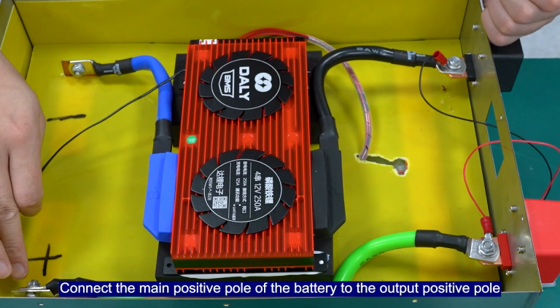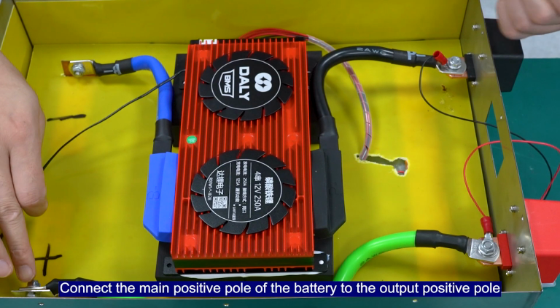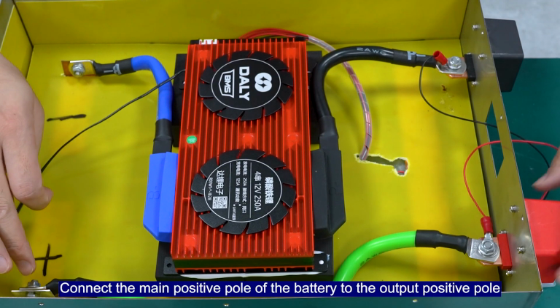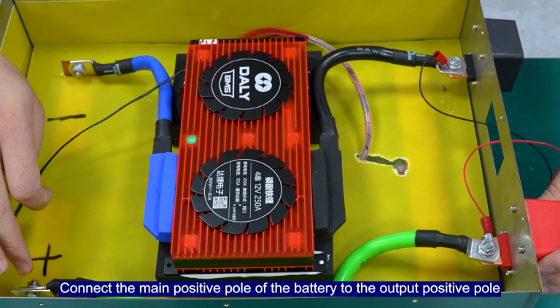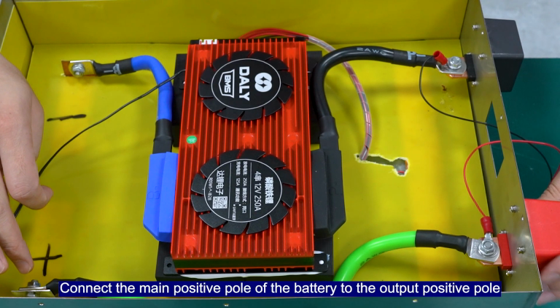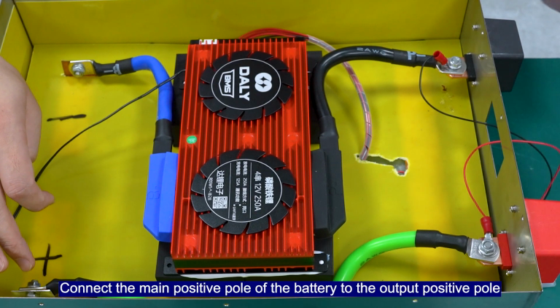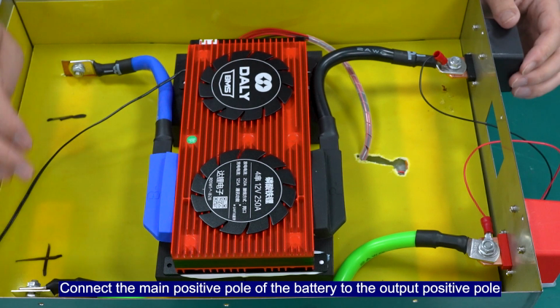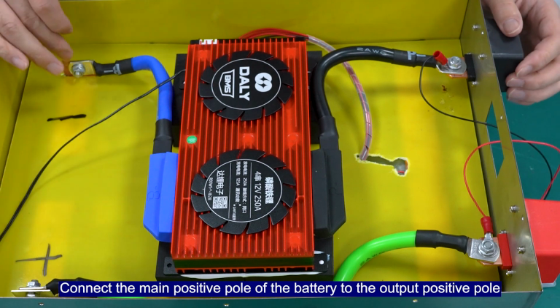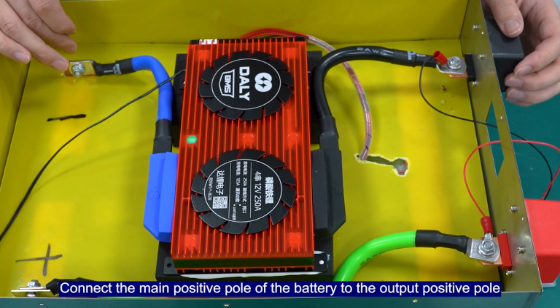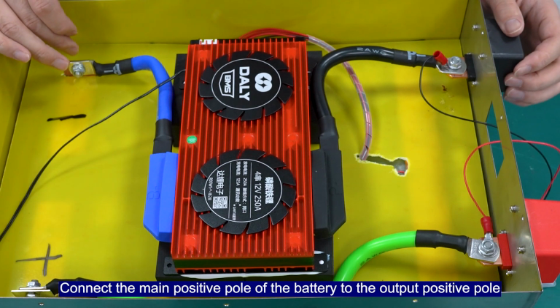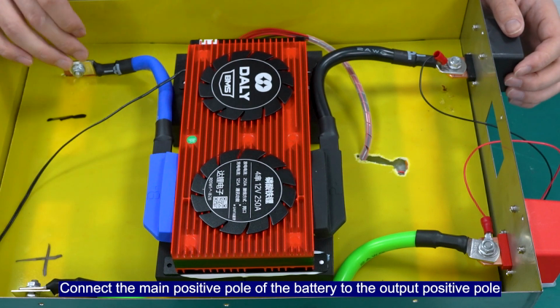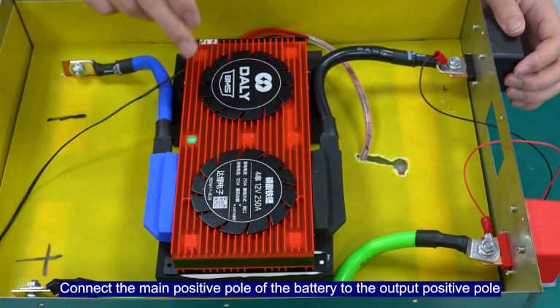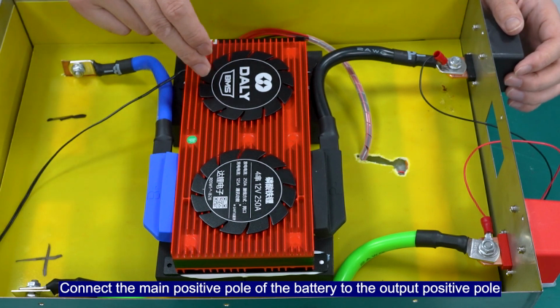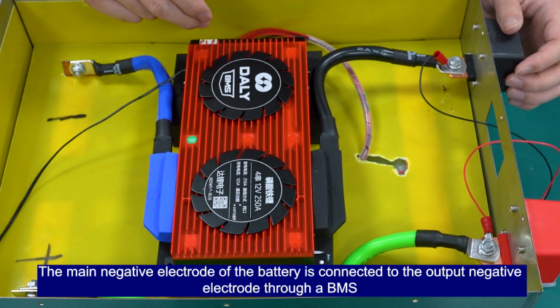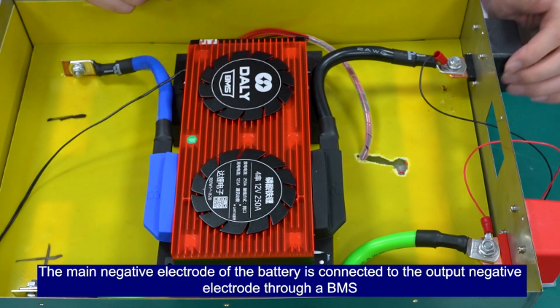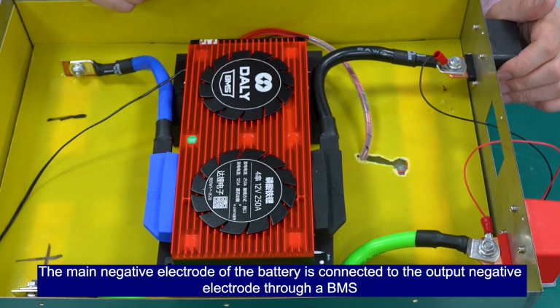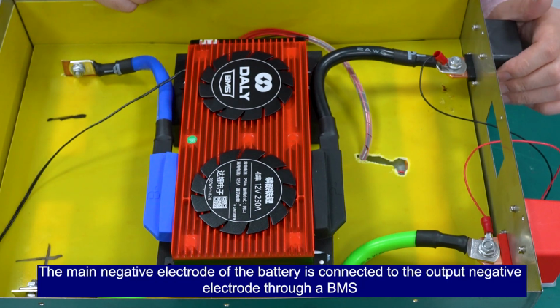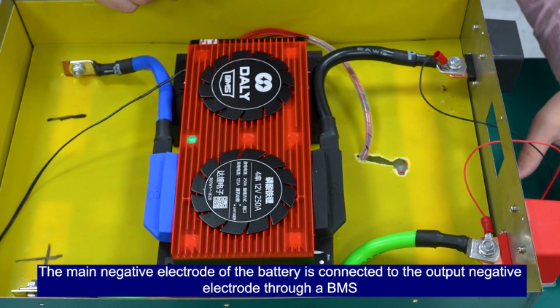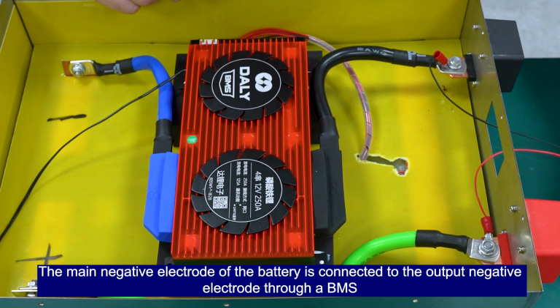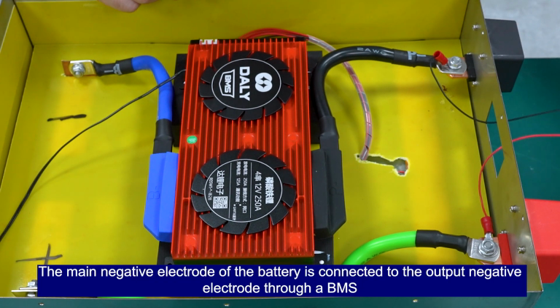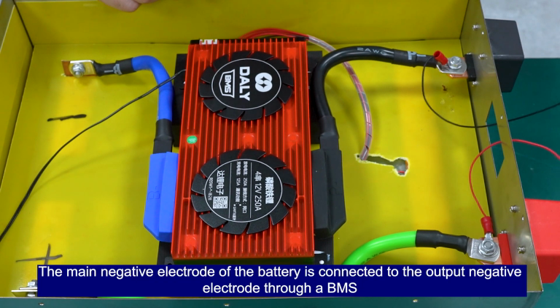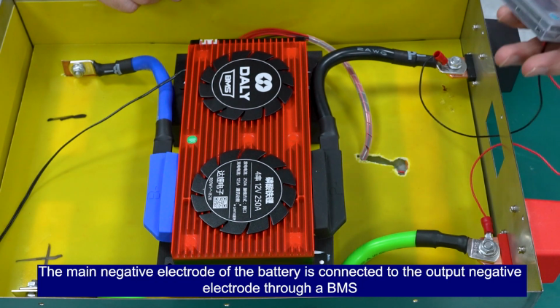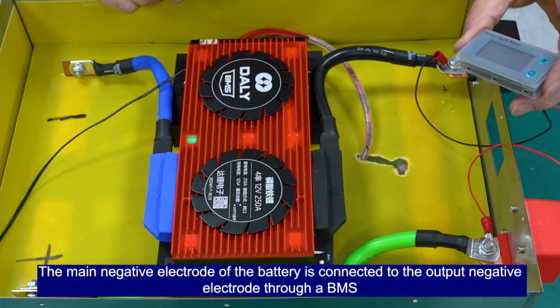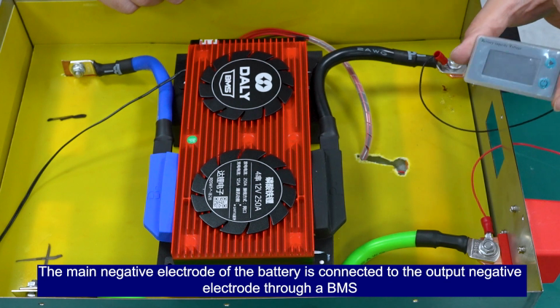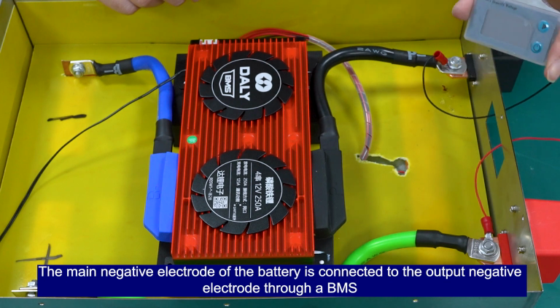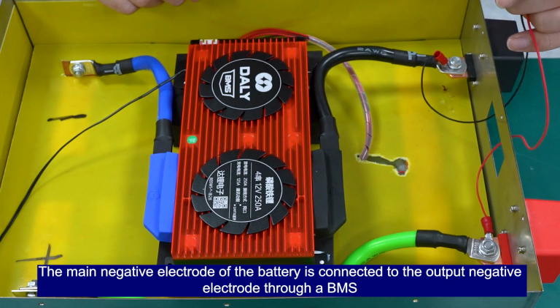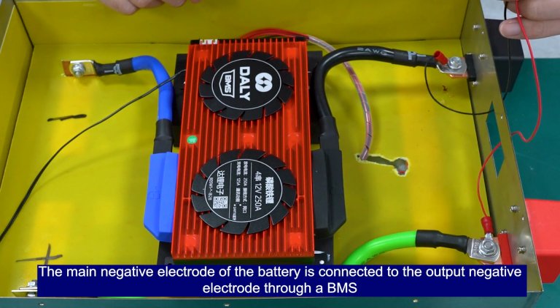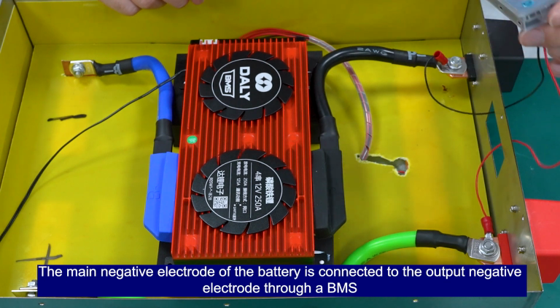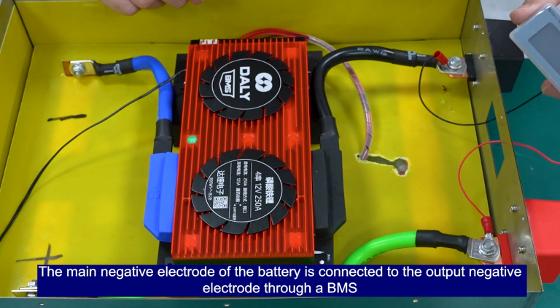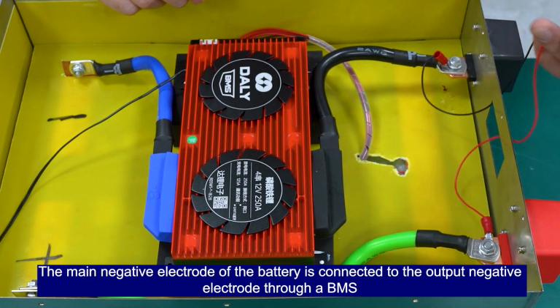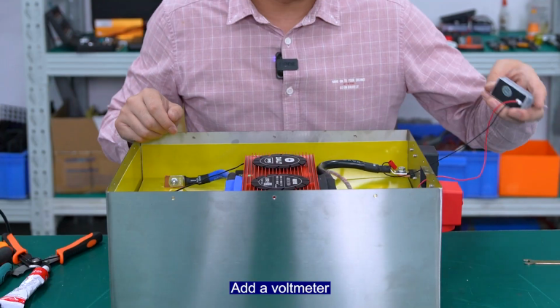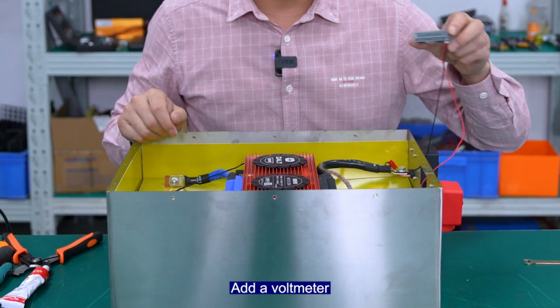Connect the main positive port of the battery to the corresponding port. The main negative electrode of the battery is connected to the outer negative electrode through the BMS. There is also a voltmeter.